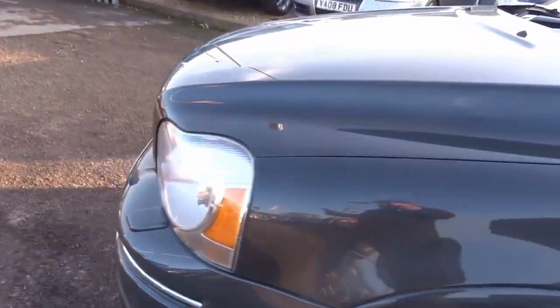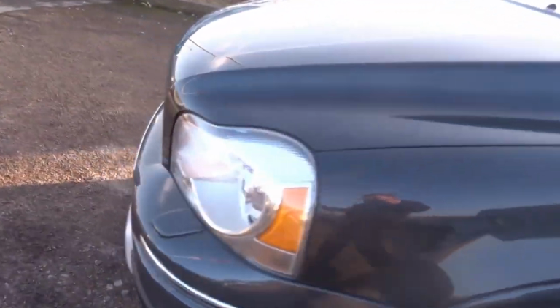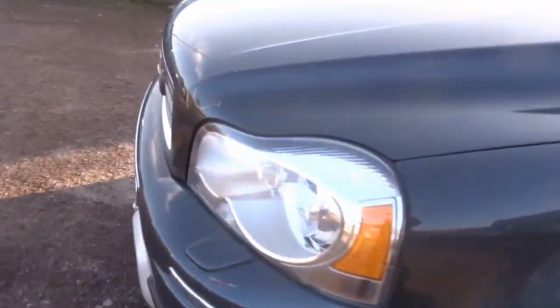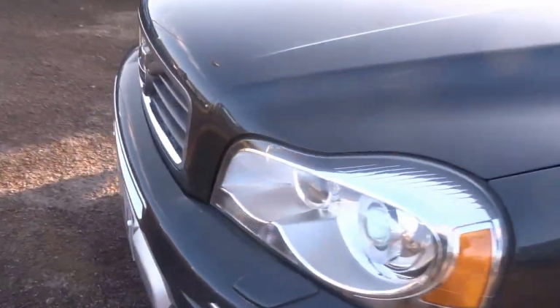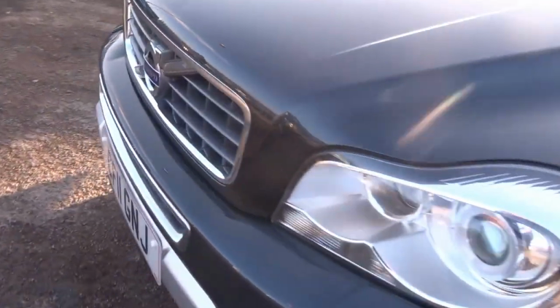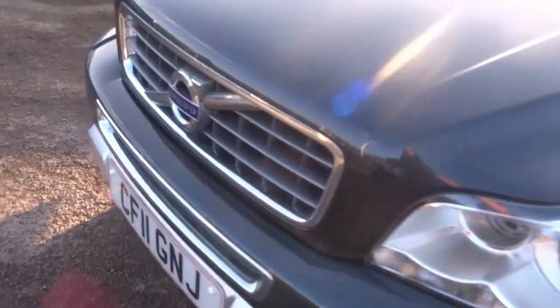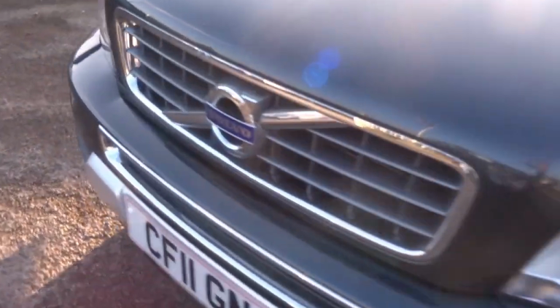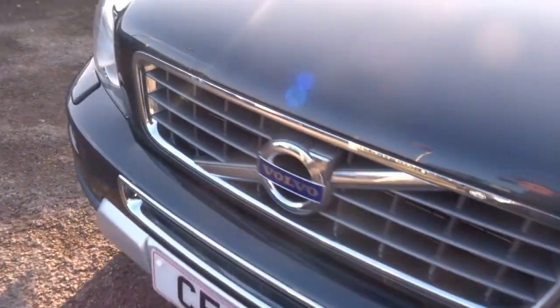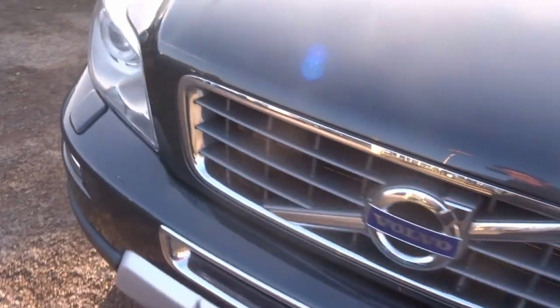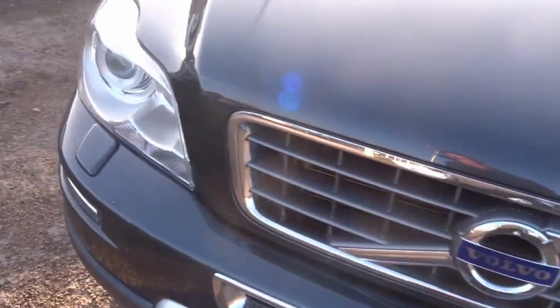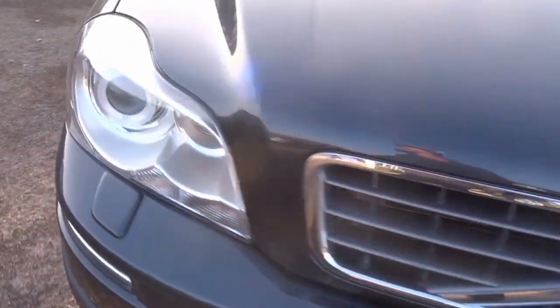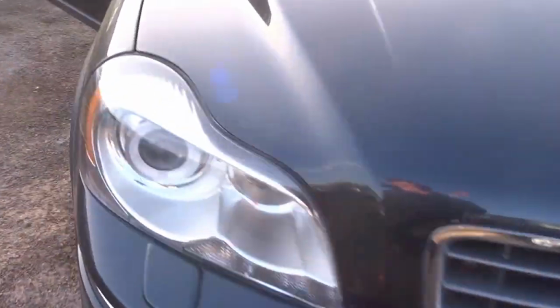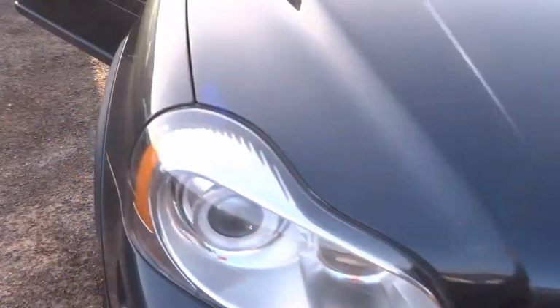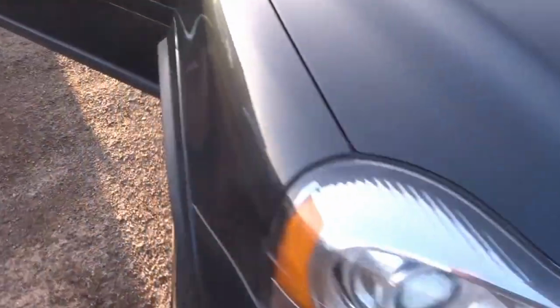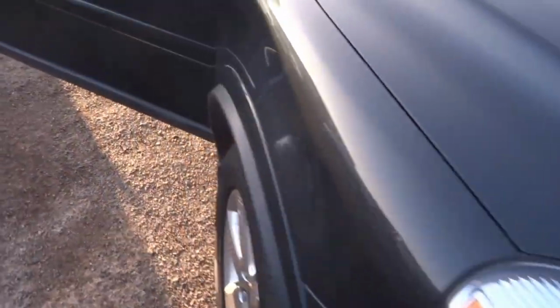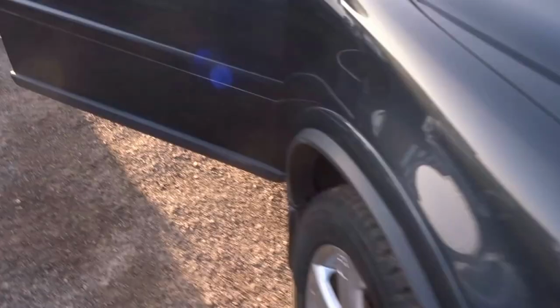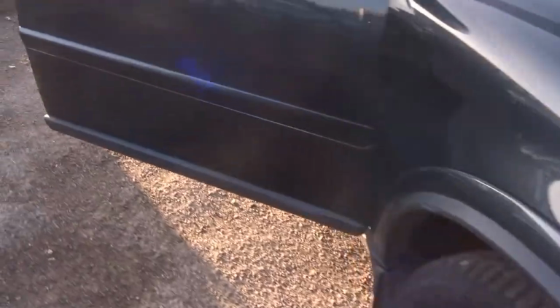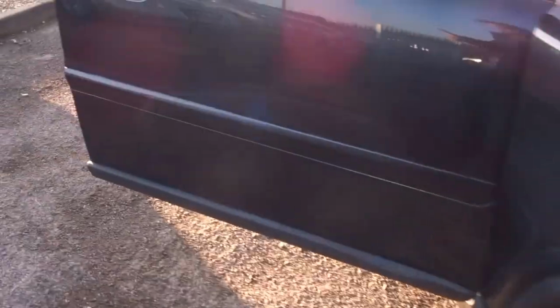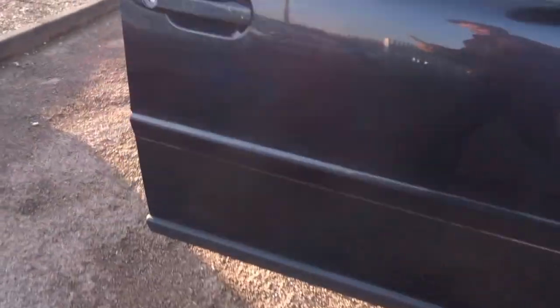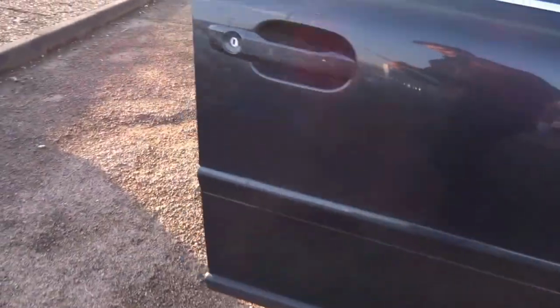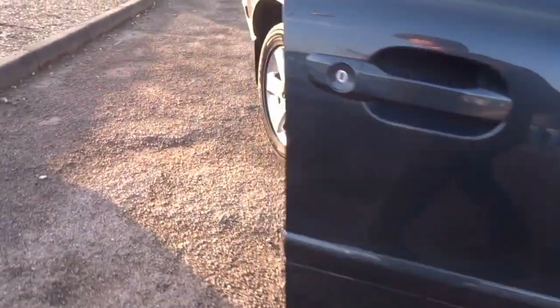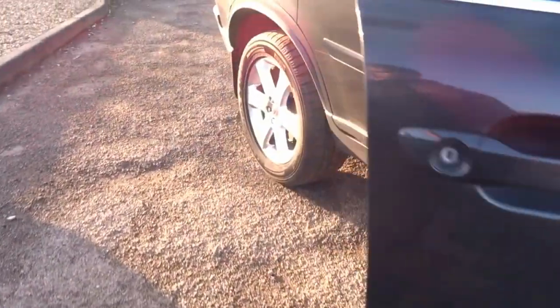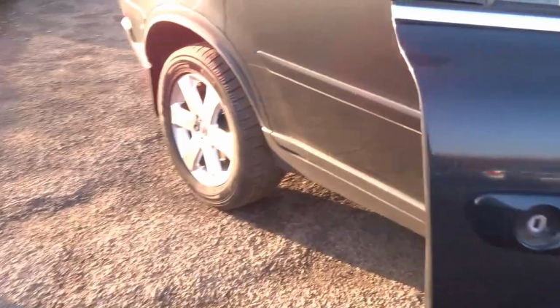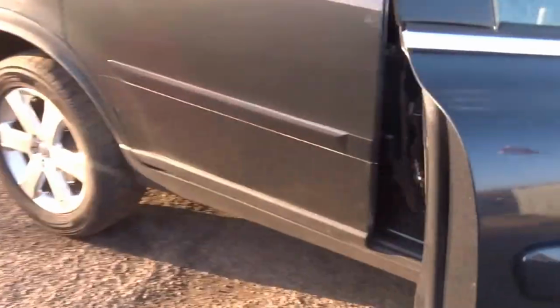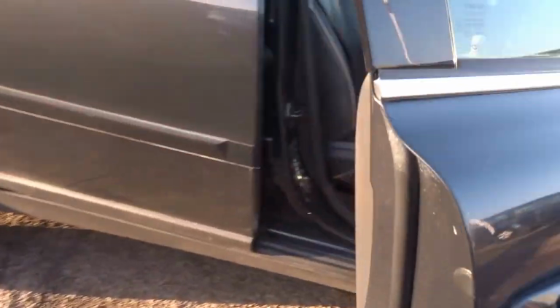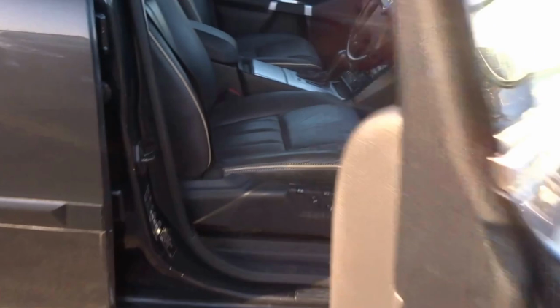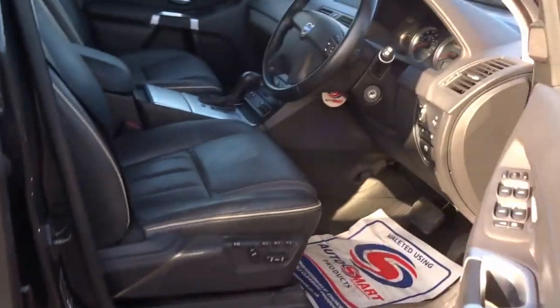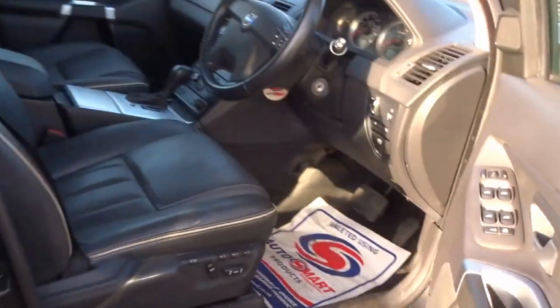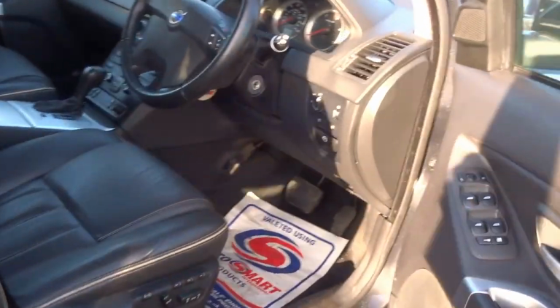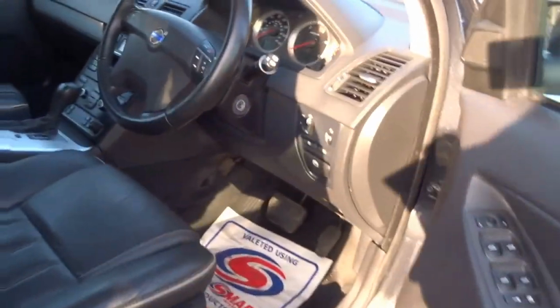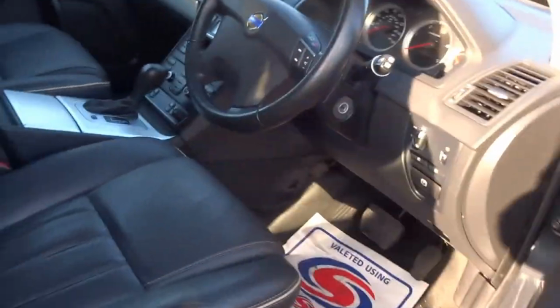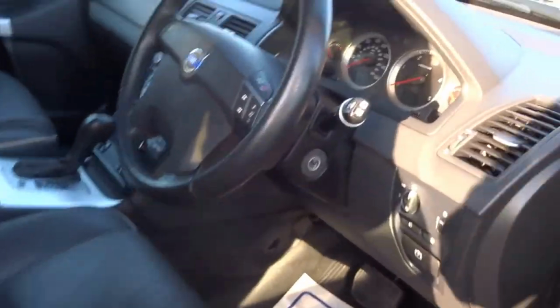This car has just covered 95,000 miles. It's got the Xenon headlights, five service stamps in the booklet, and one previous owner from new.